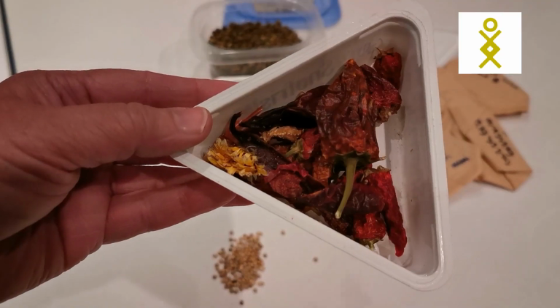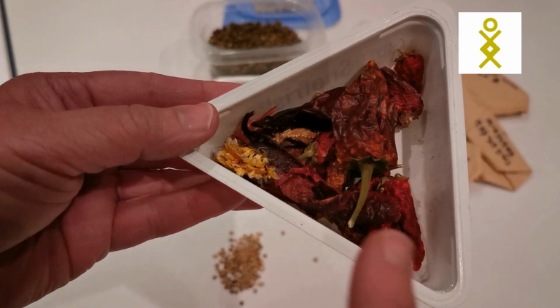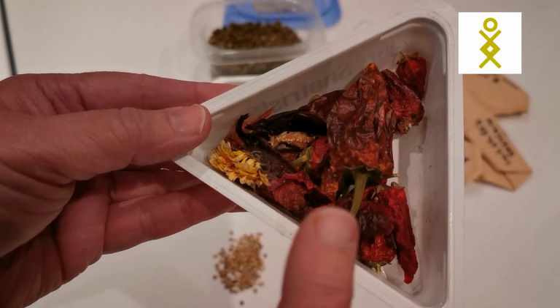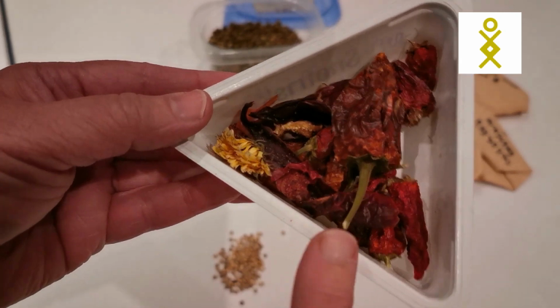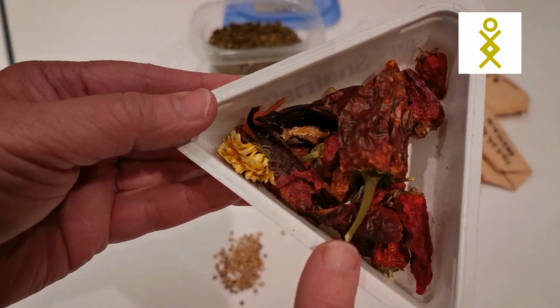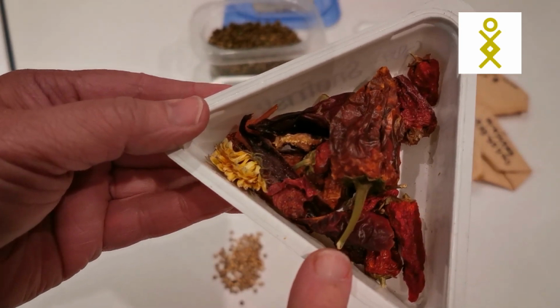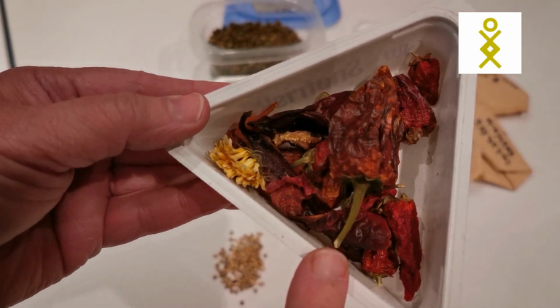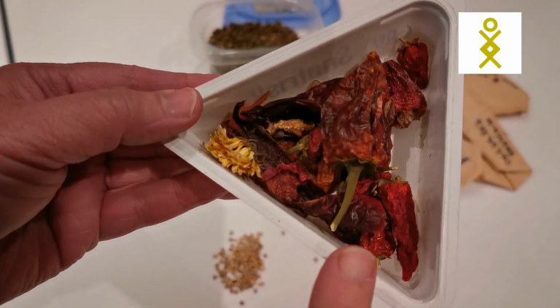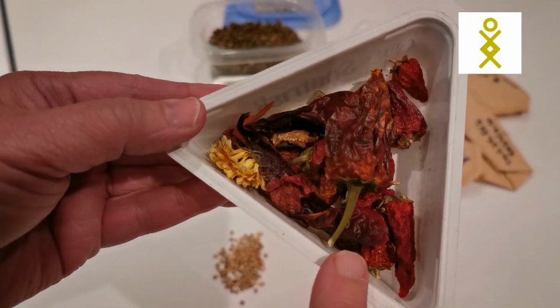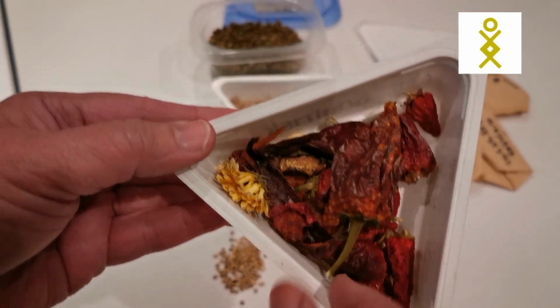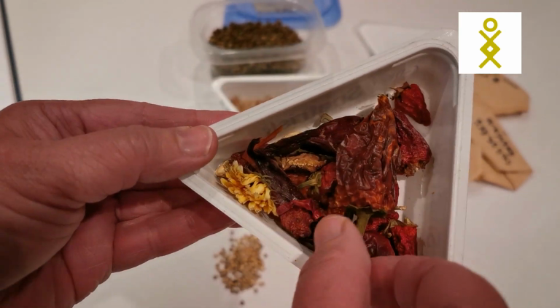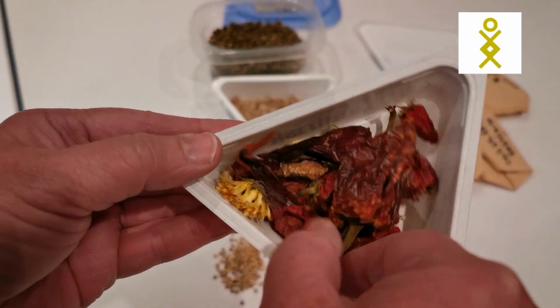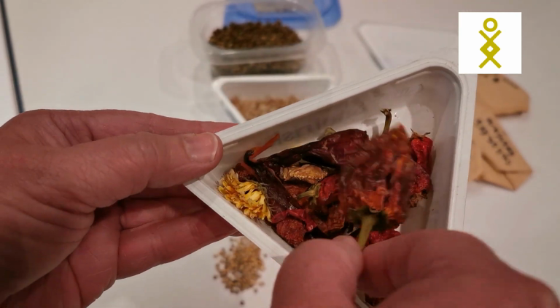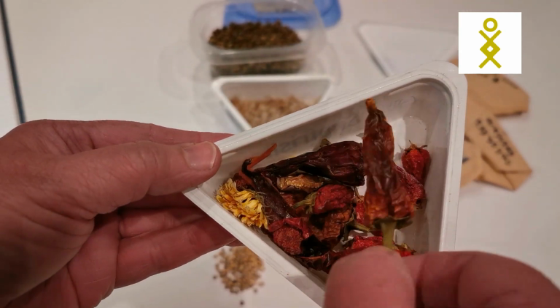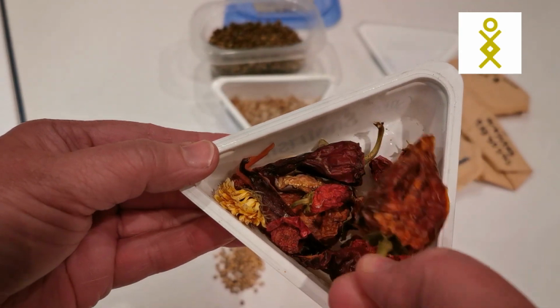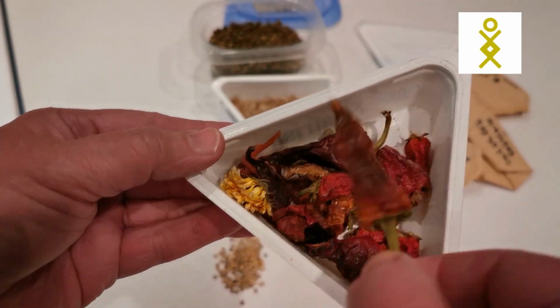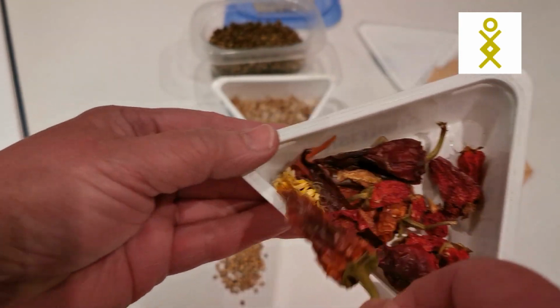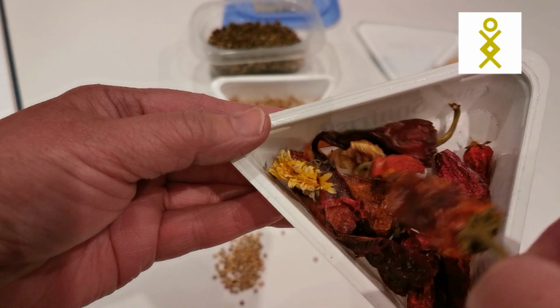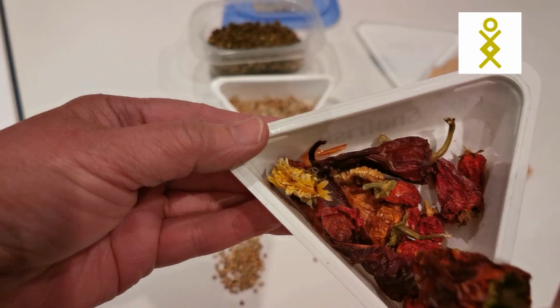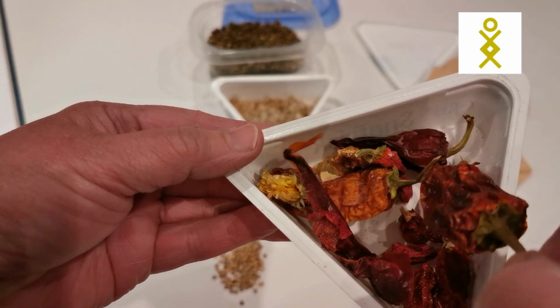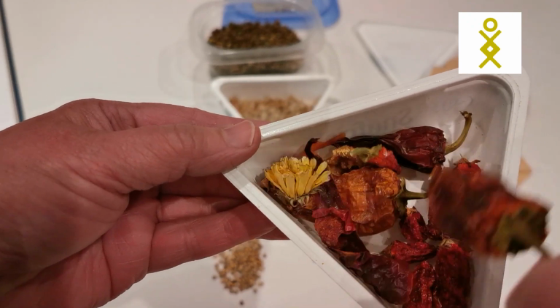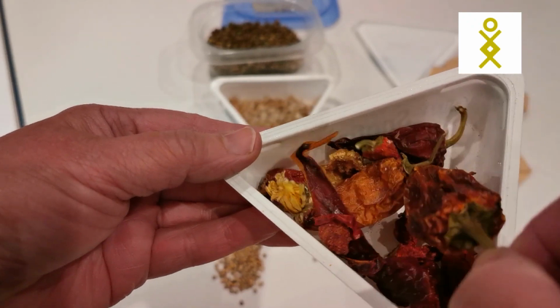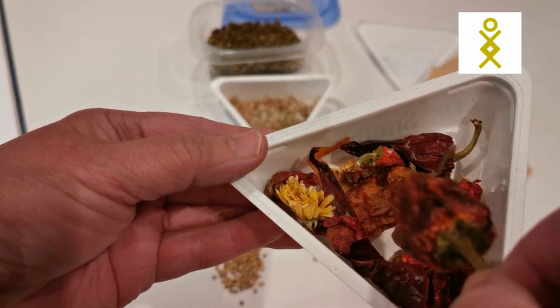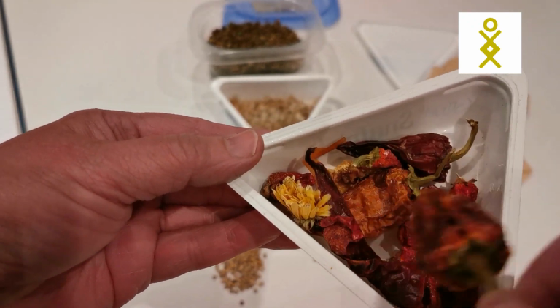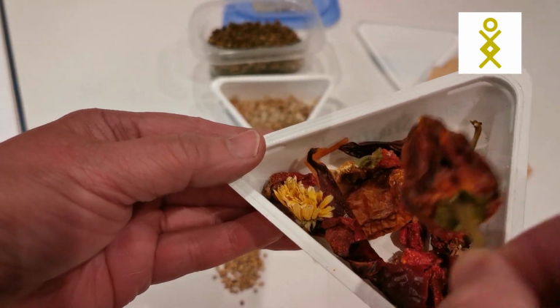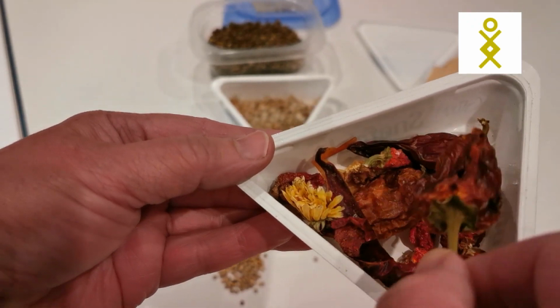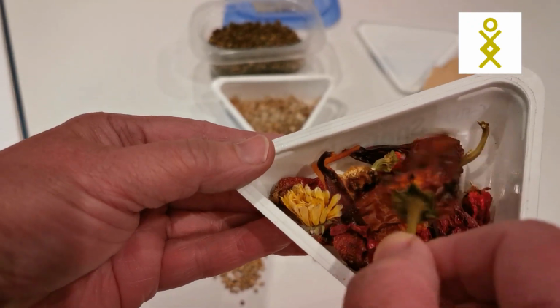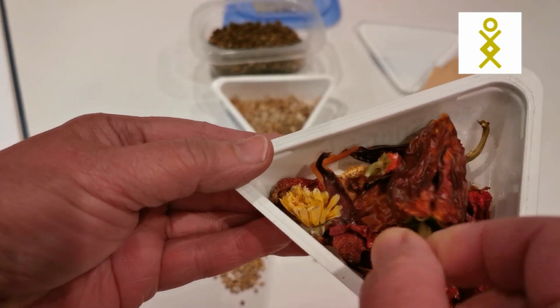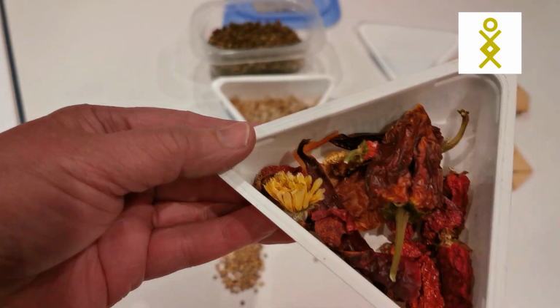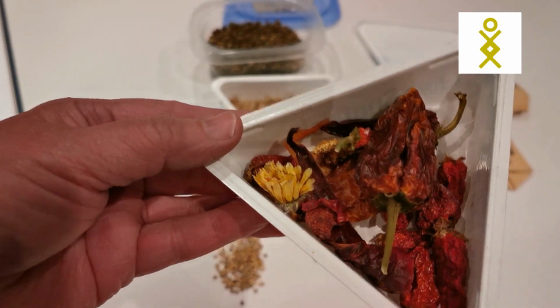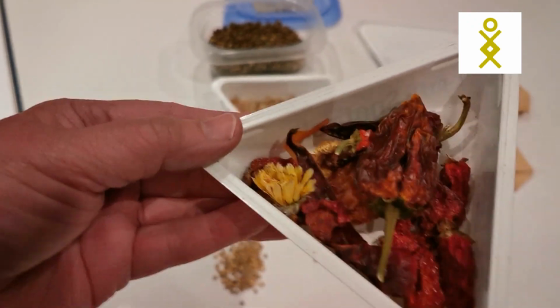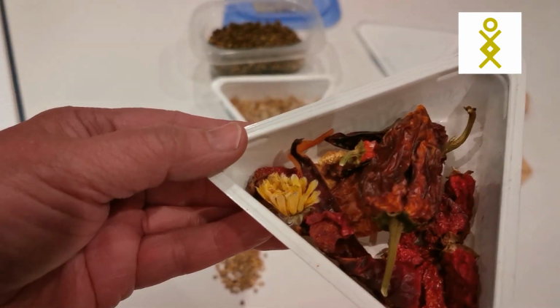Another thing I can start: I bought these chili peppers — they're really, really strong — and I dried them. I have some seeds here in the bottom and I can already start planting them.